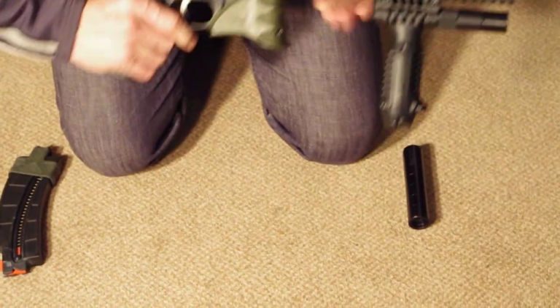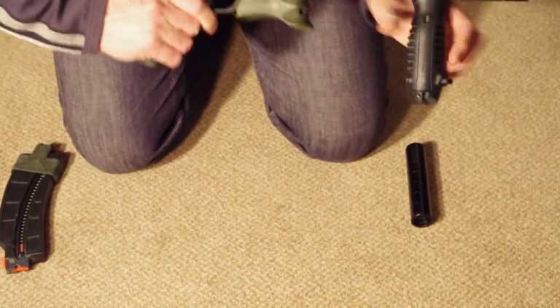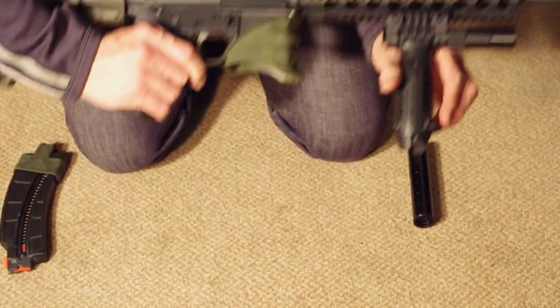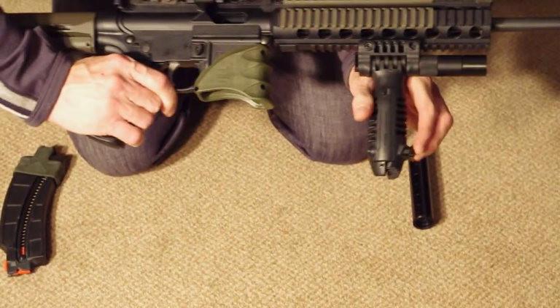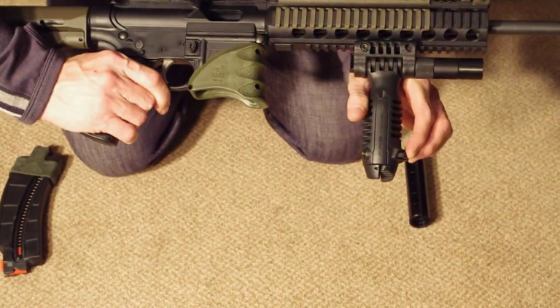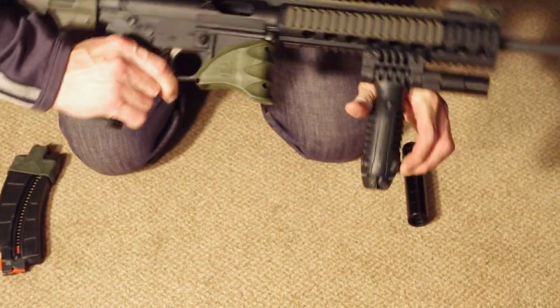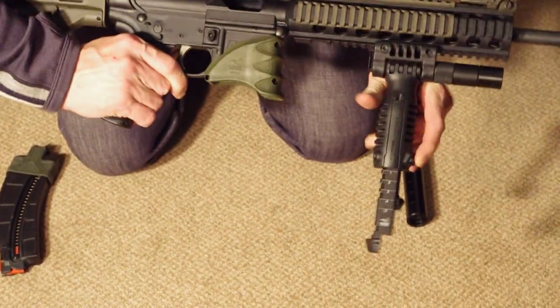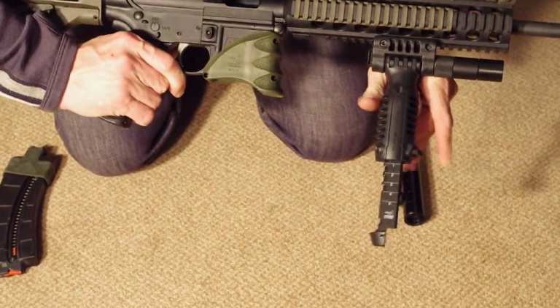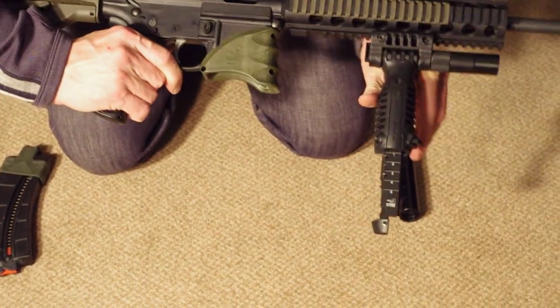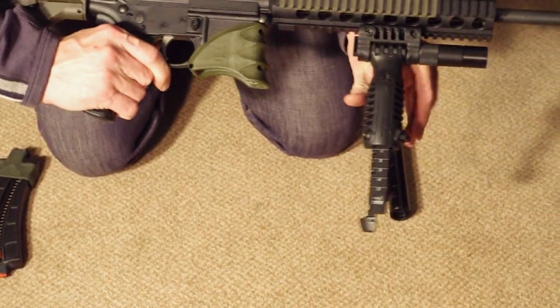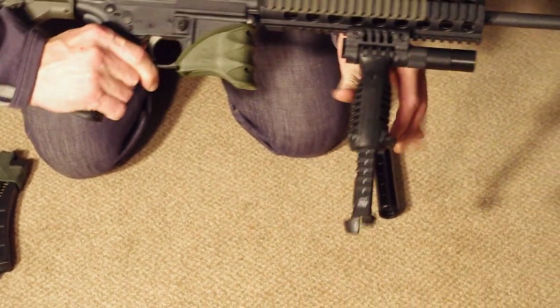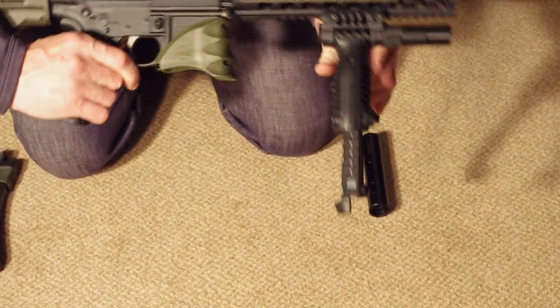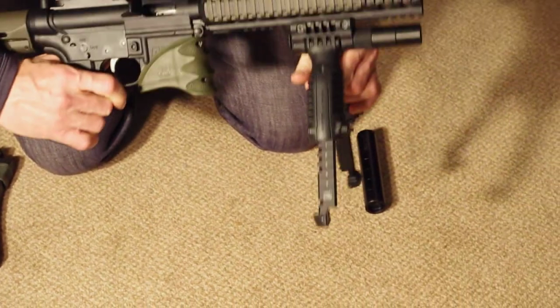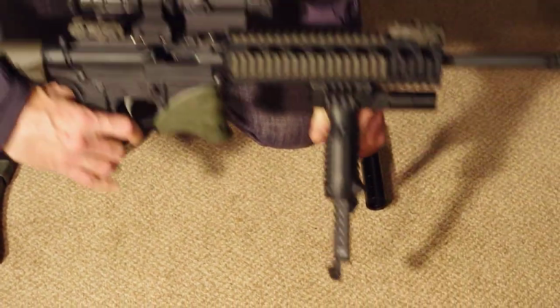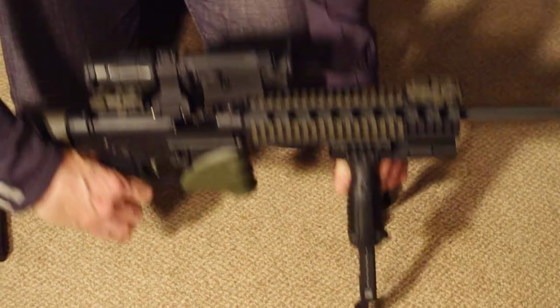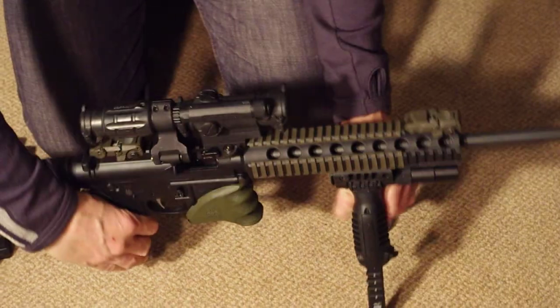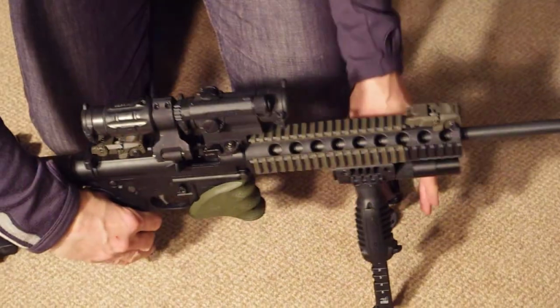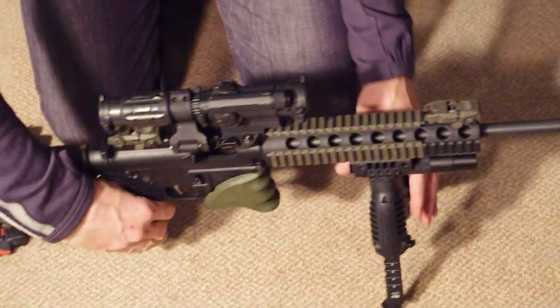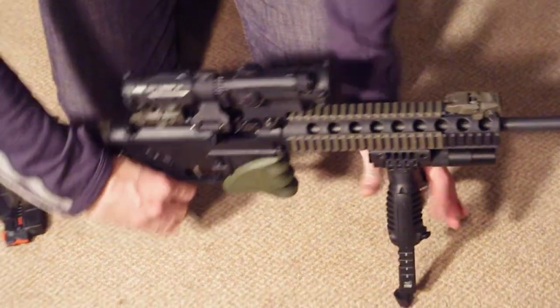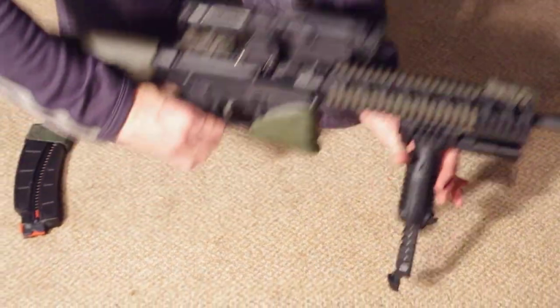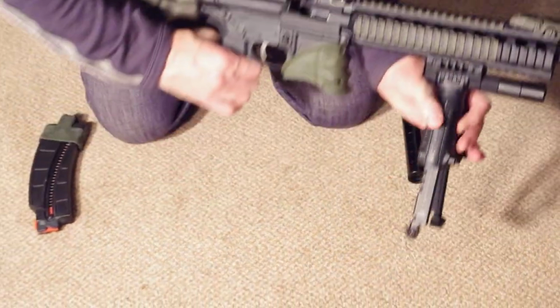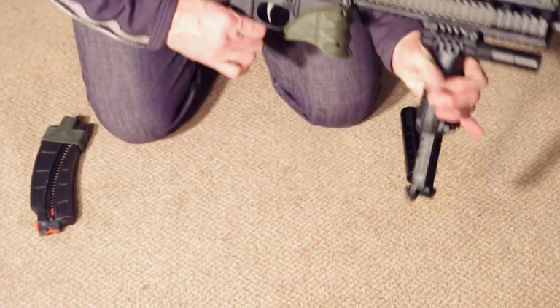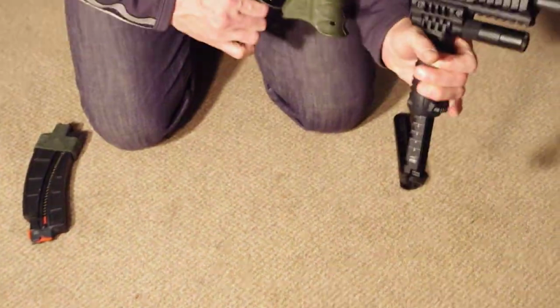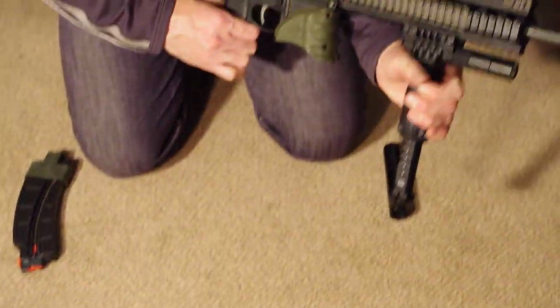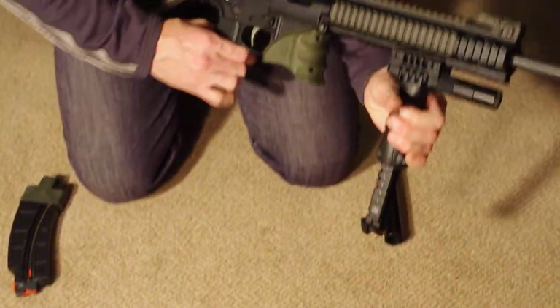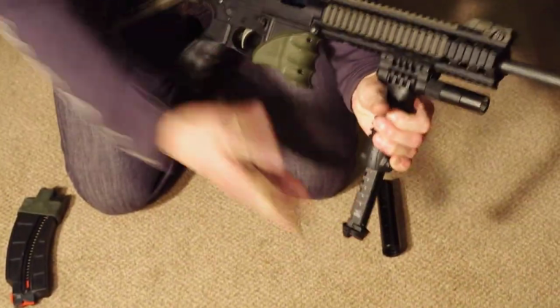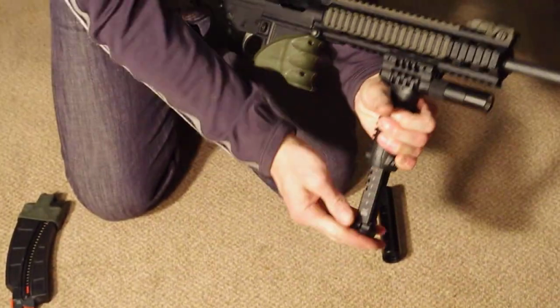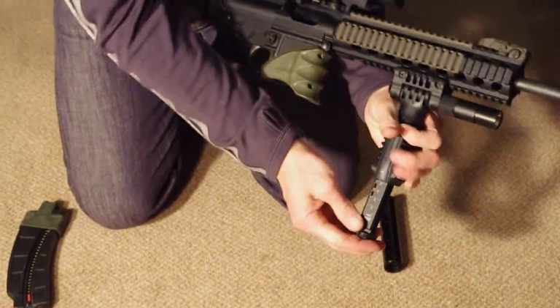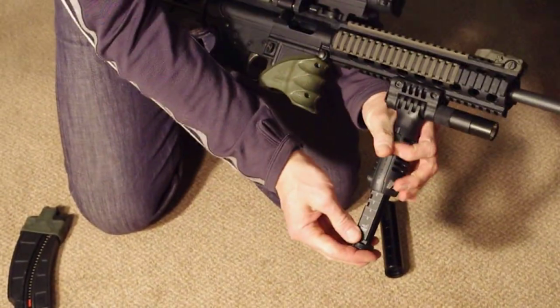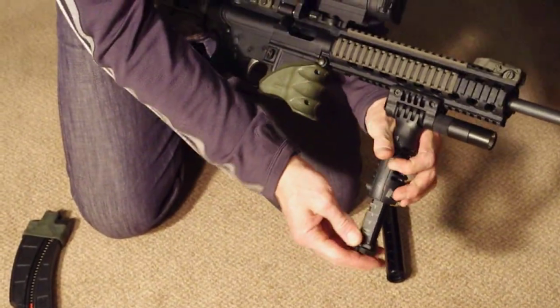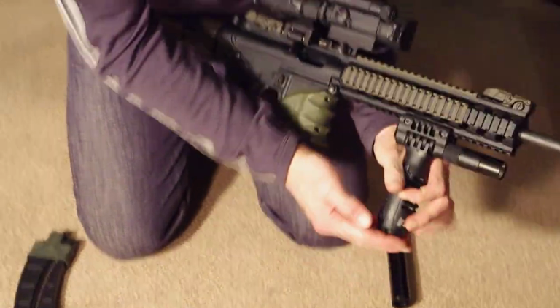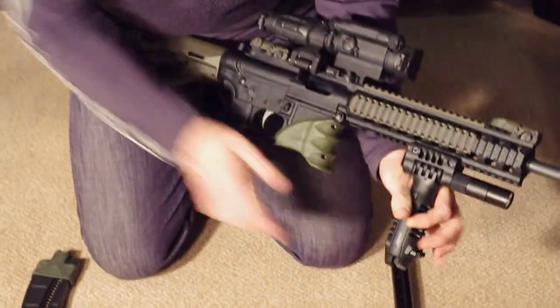It also doubles as a bipod, multi-position as you can see, very handy for zeroing.